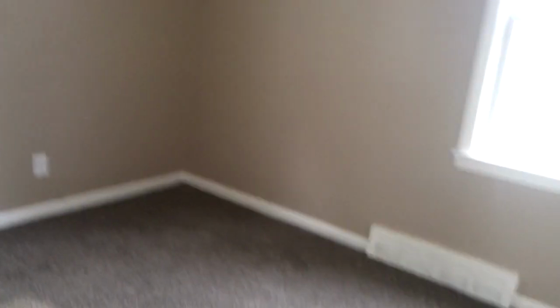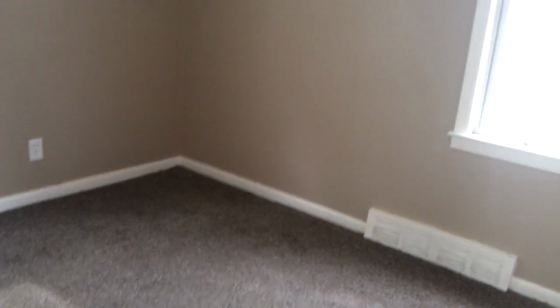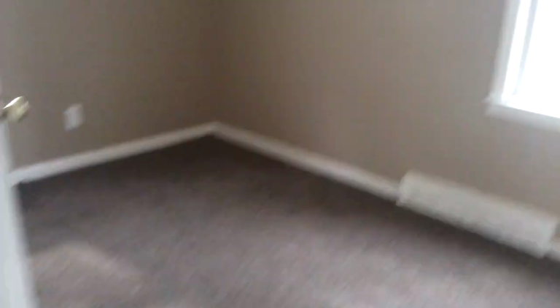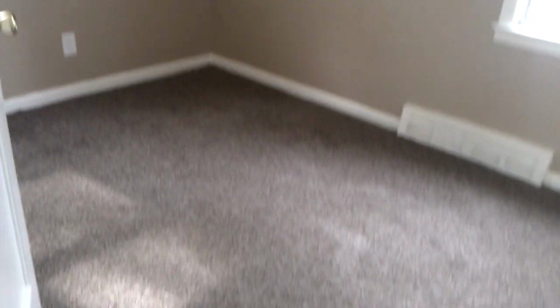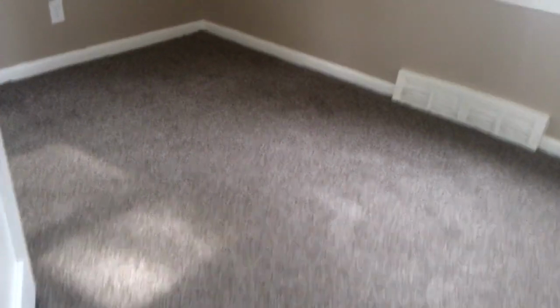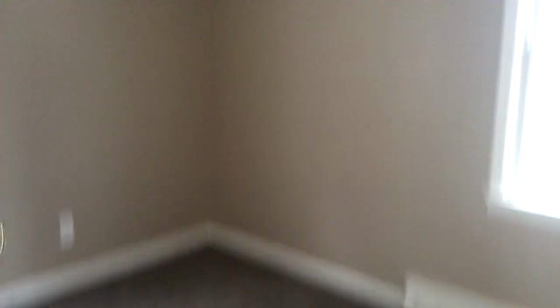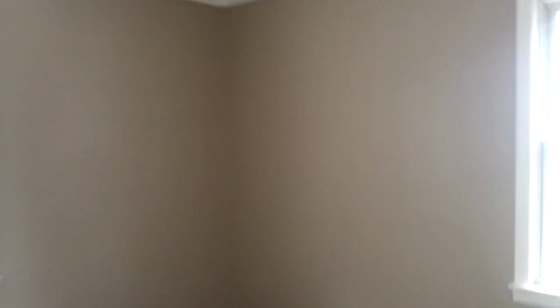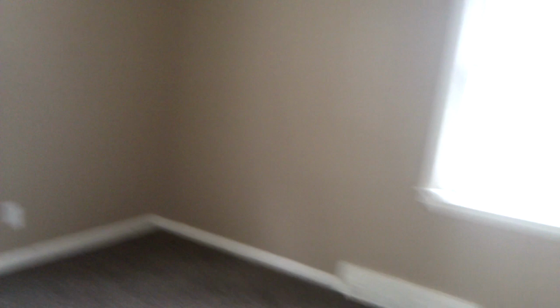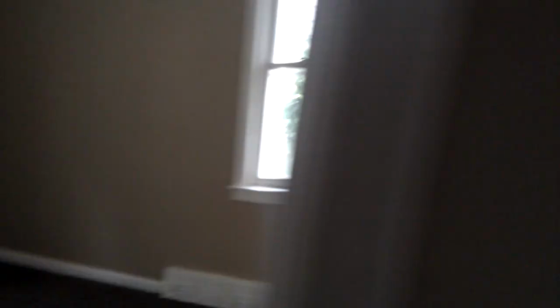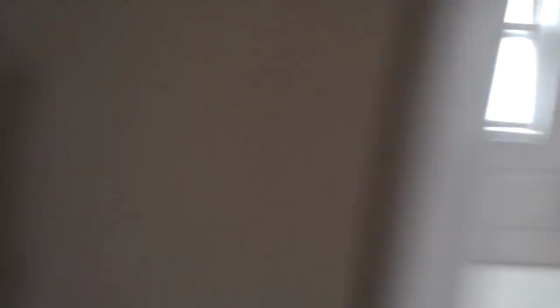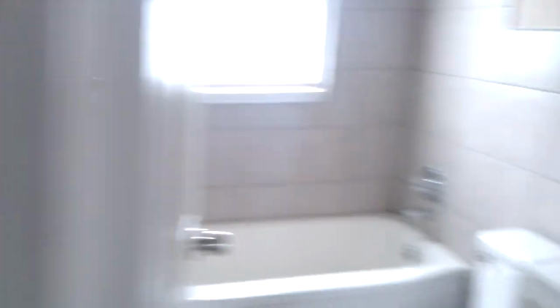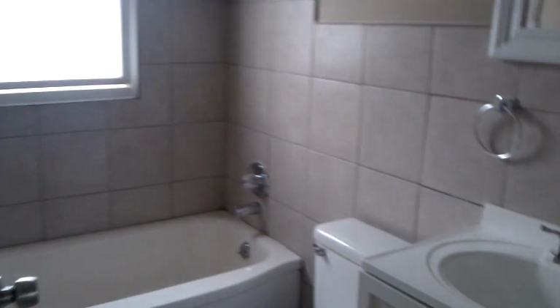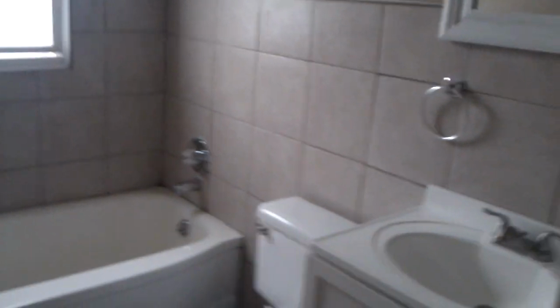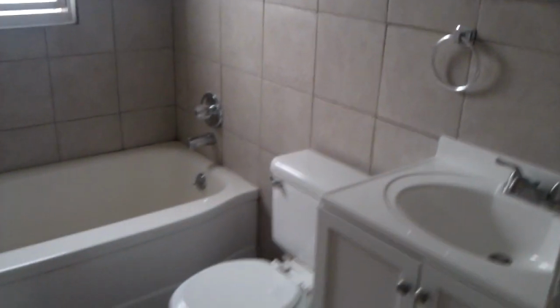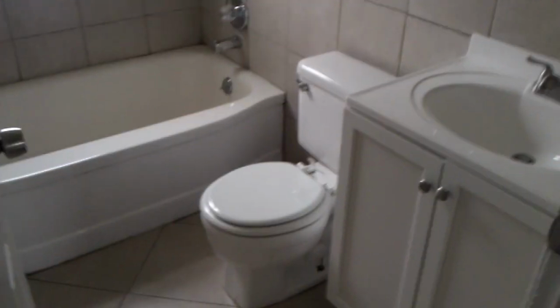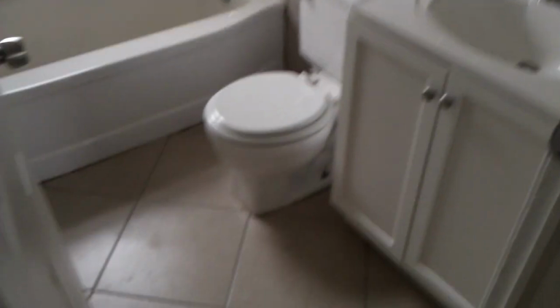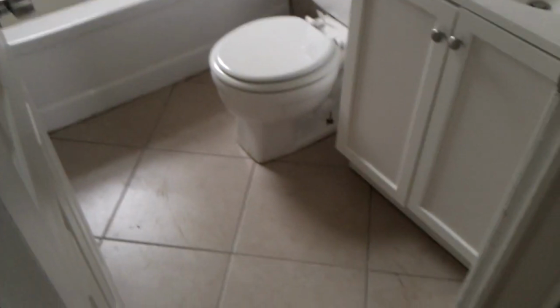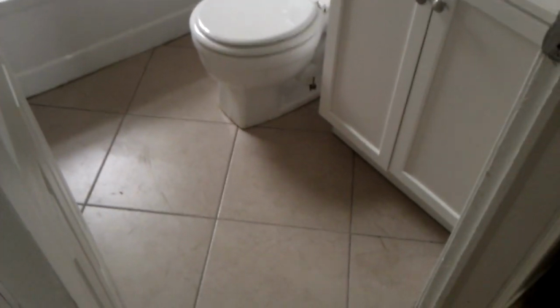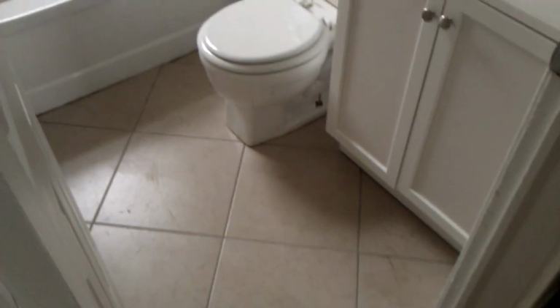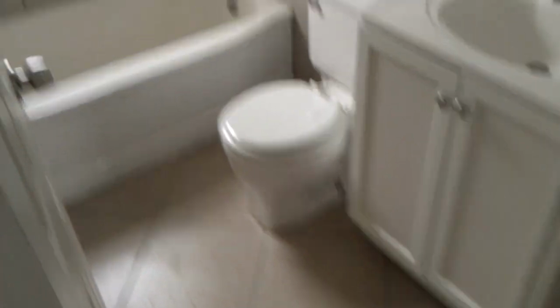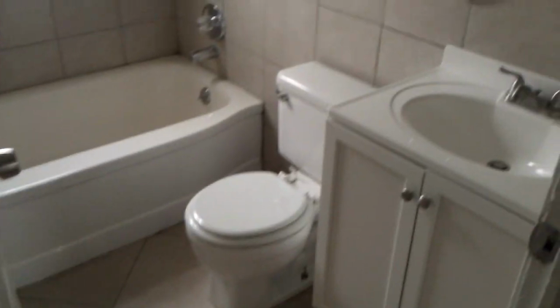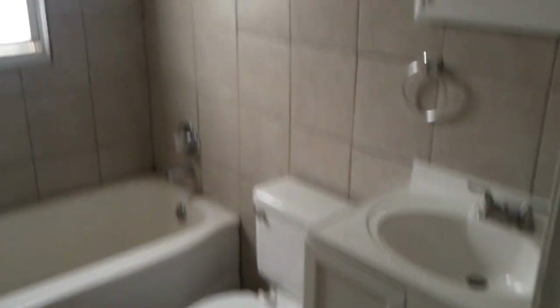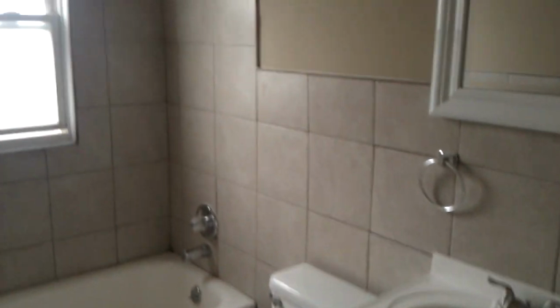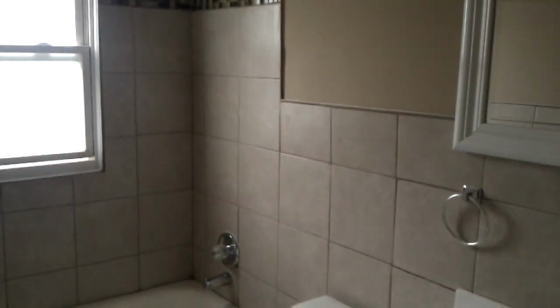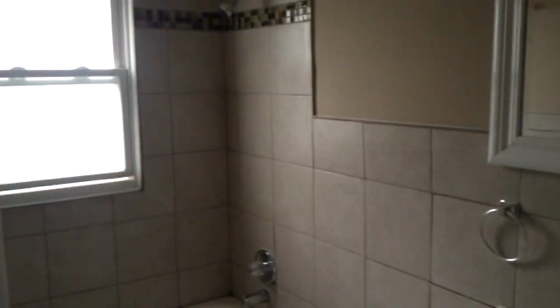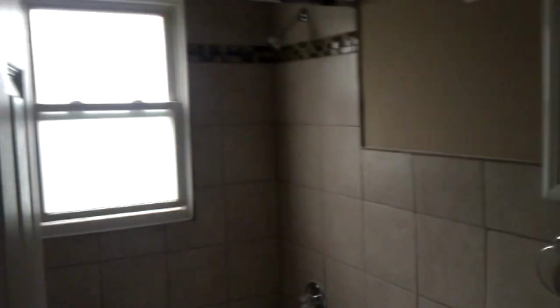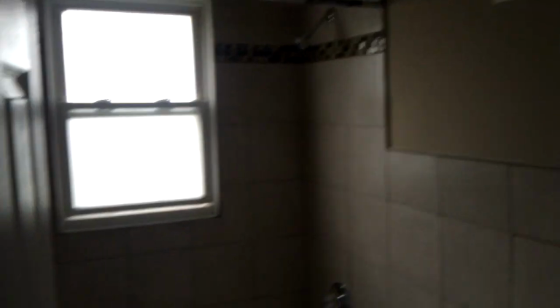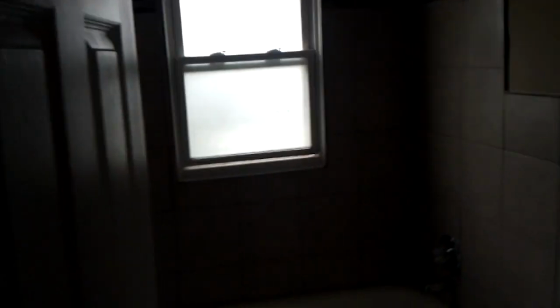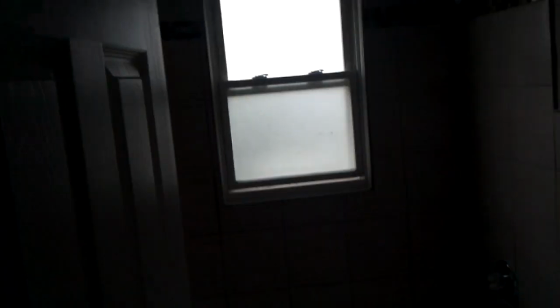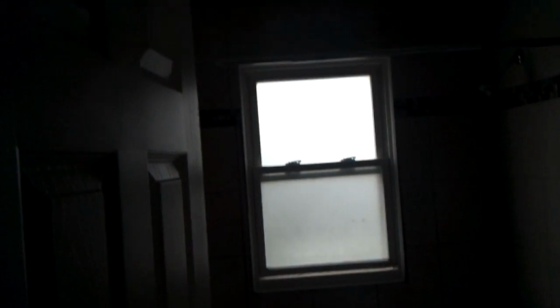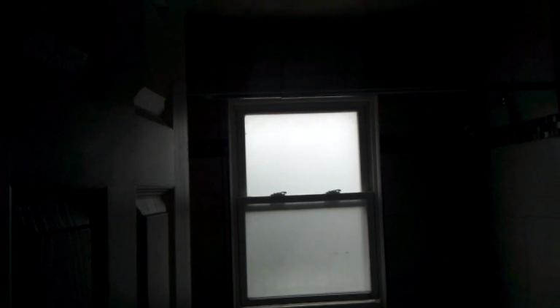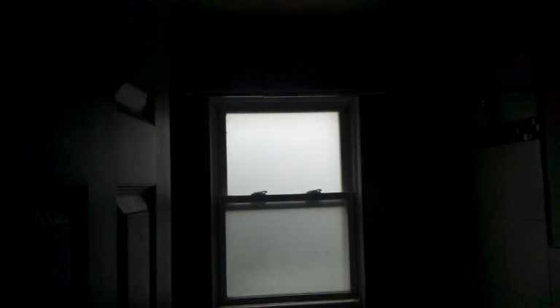Bedroom number two. Something you're not going to see in any other house in this price range — a brand new bathroom, completely done in ceramic tile, full tub surround, new faucets, new toilet, new vanity.